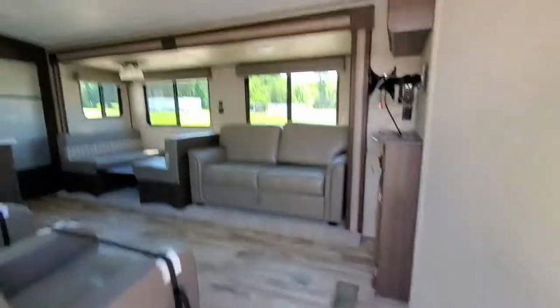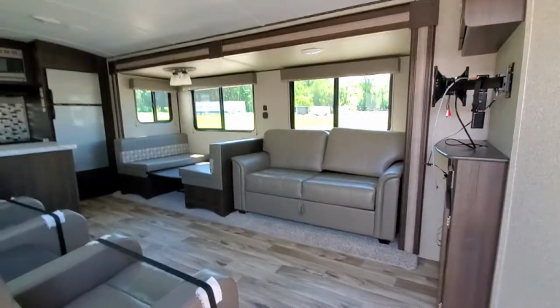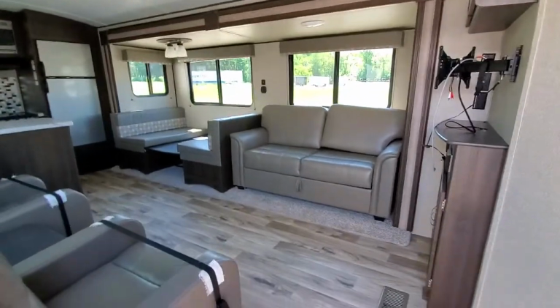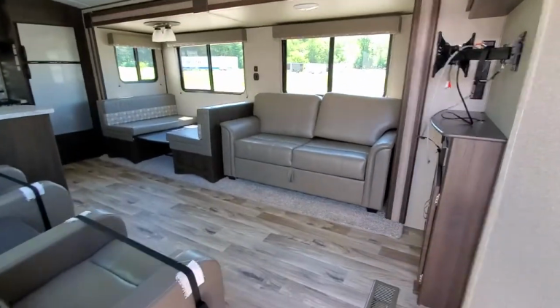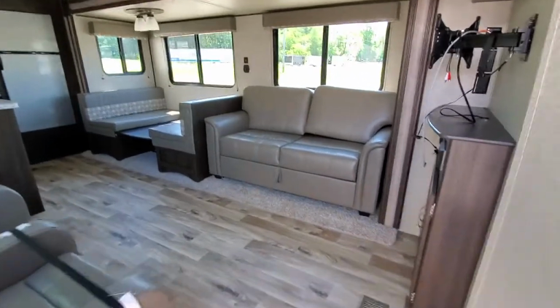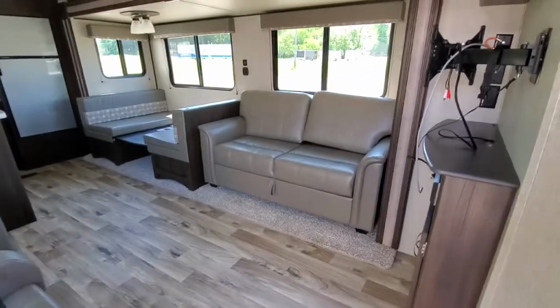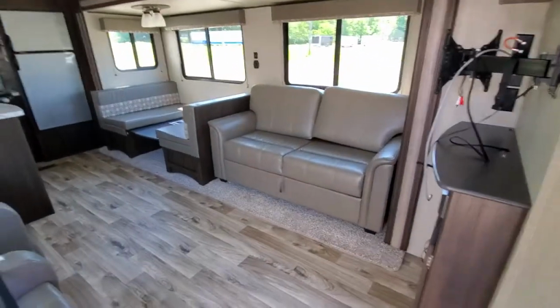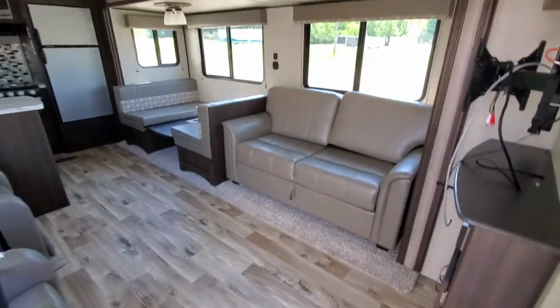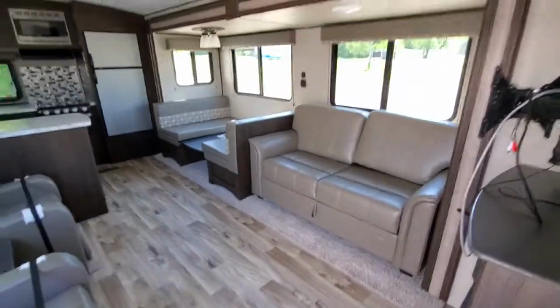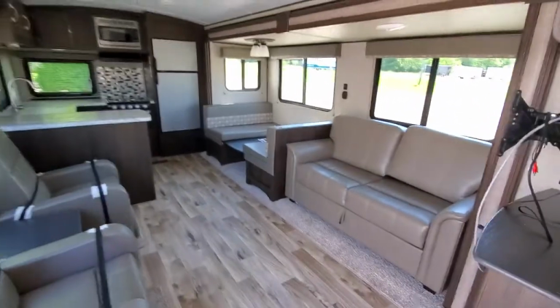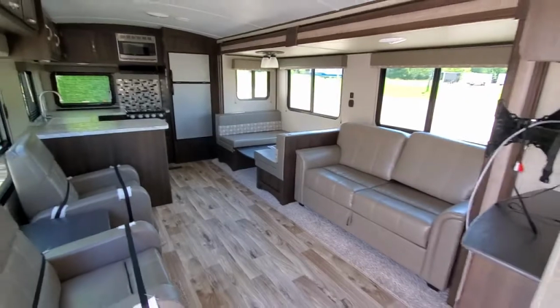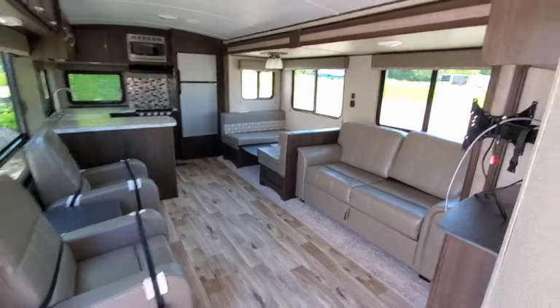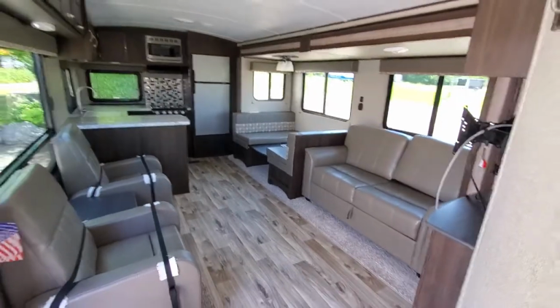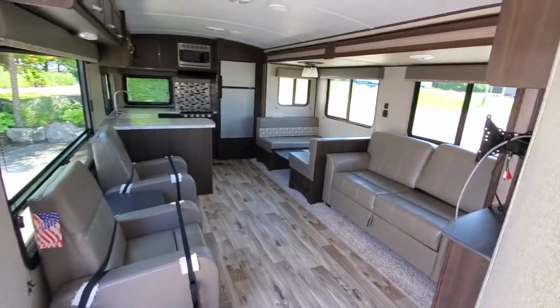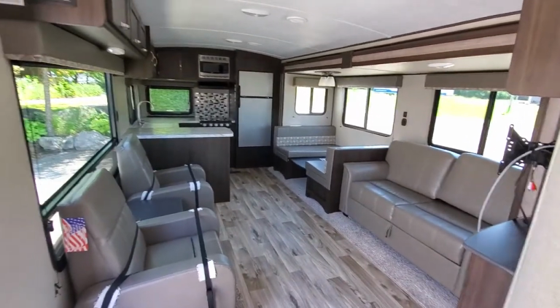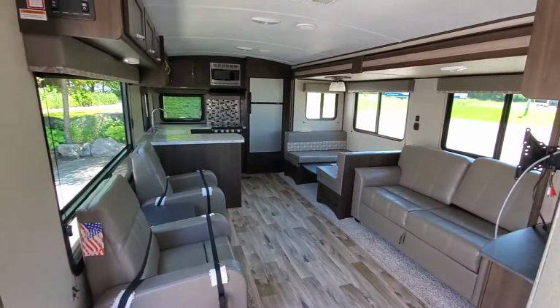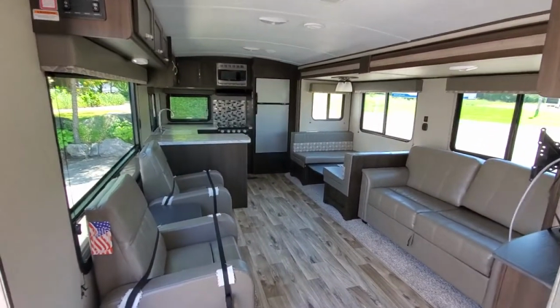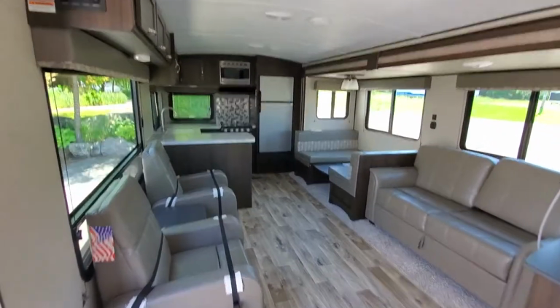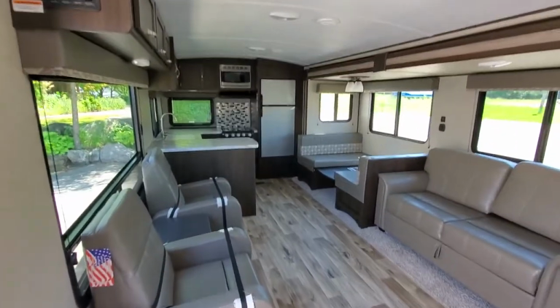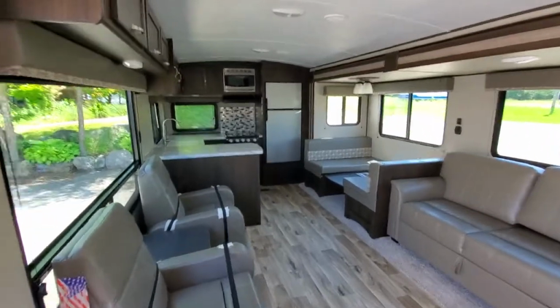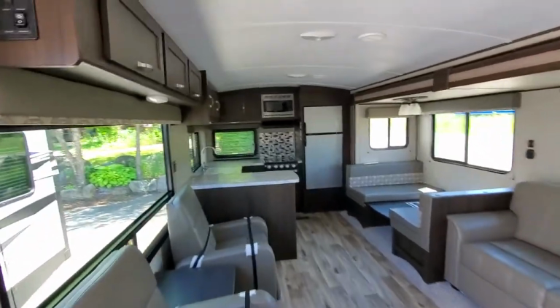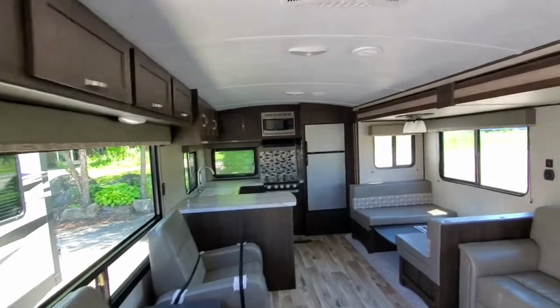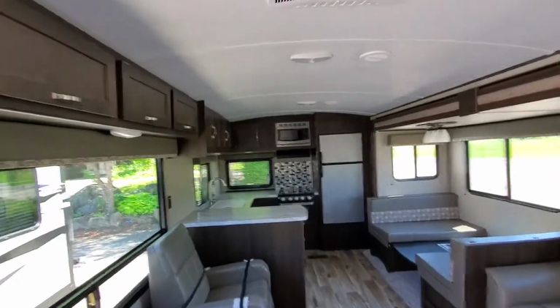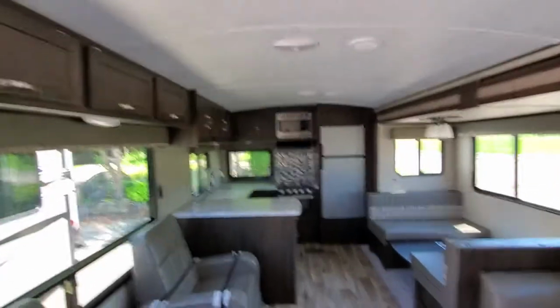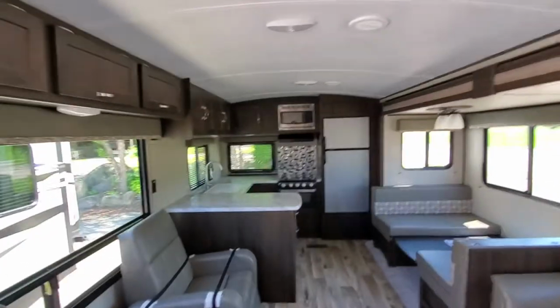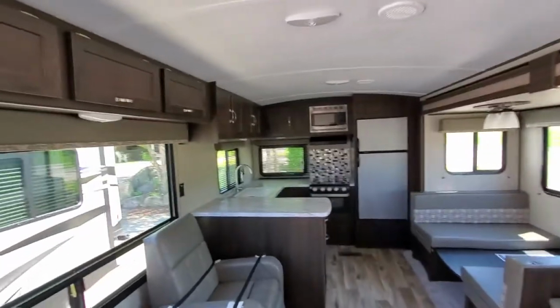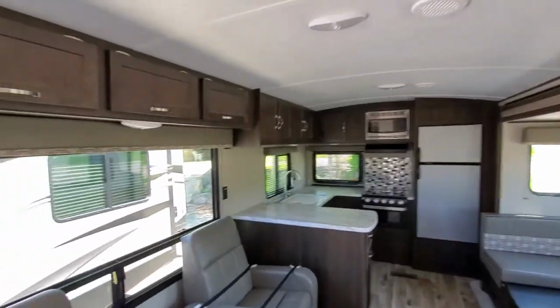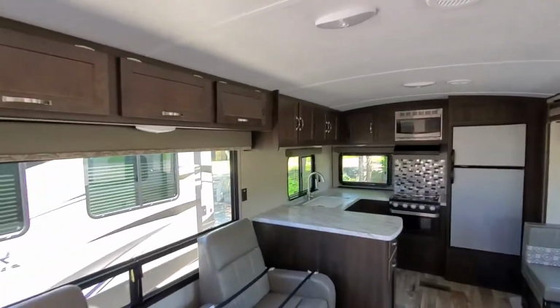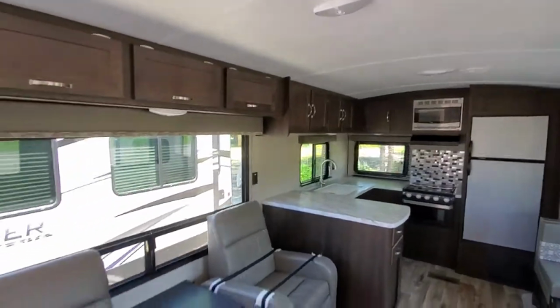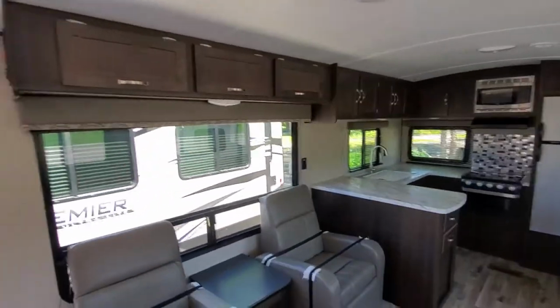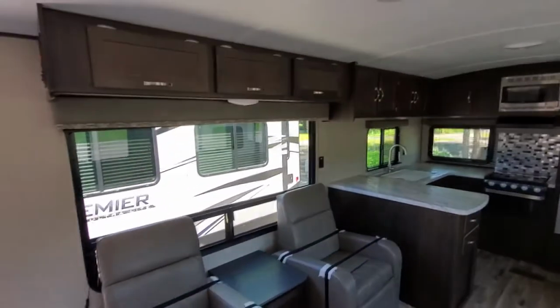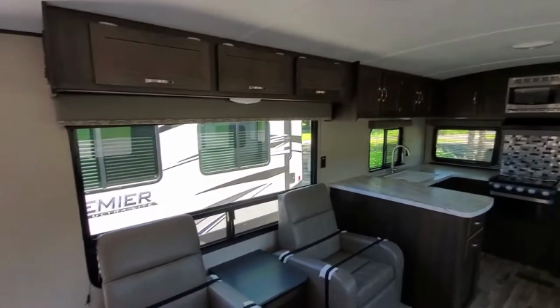Got a tri-fold sofa that'll turn into a nice bed. Huge open space, plenty of room for entertaining and hanging out. And look at these cabinets — holy cow. I don't even know what you'd put in there.